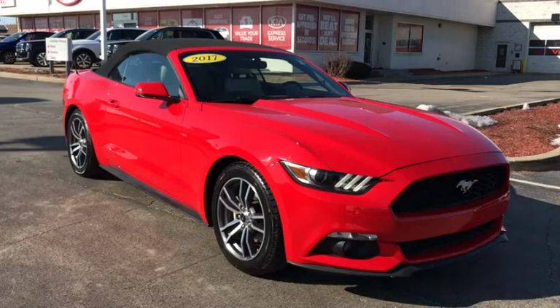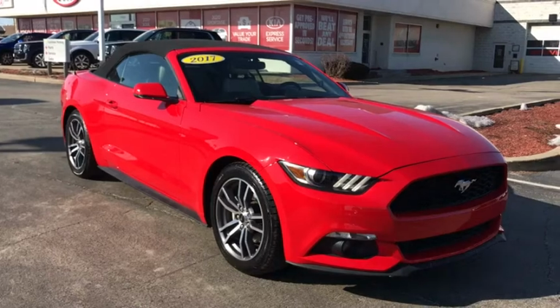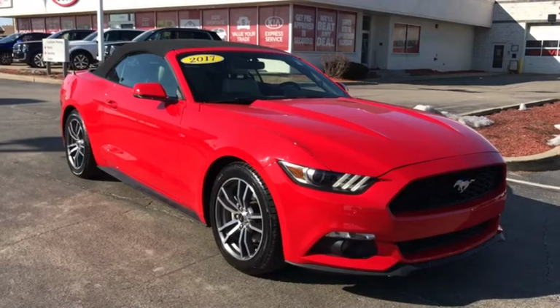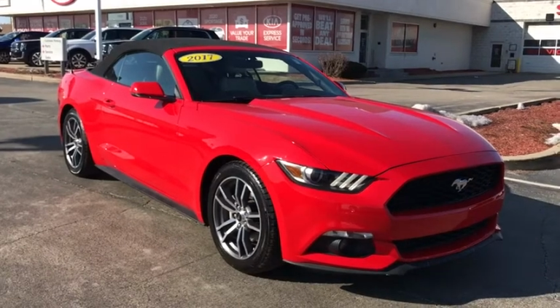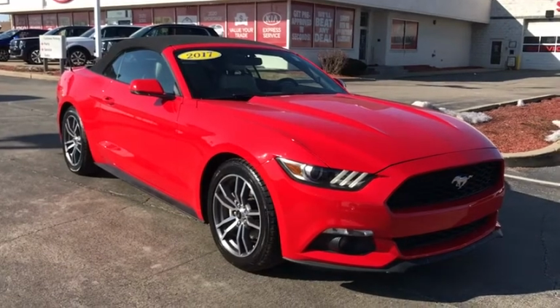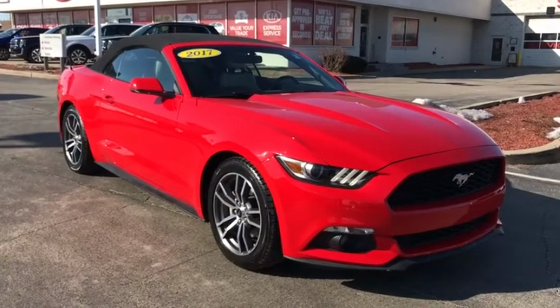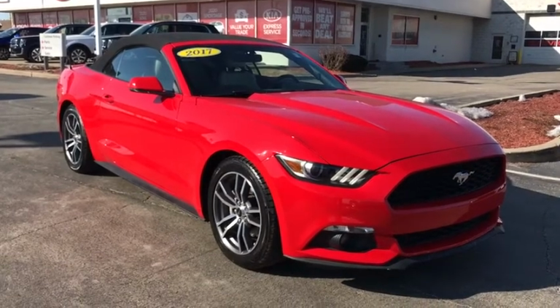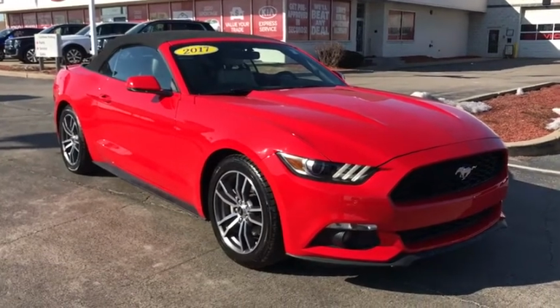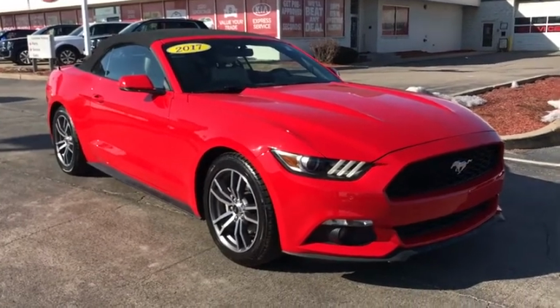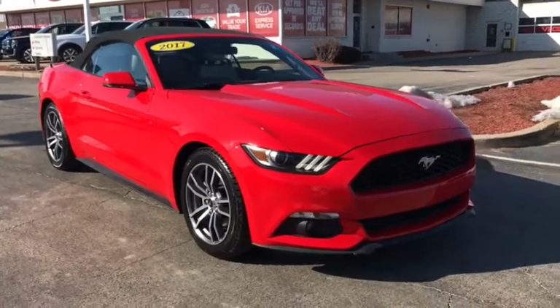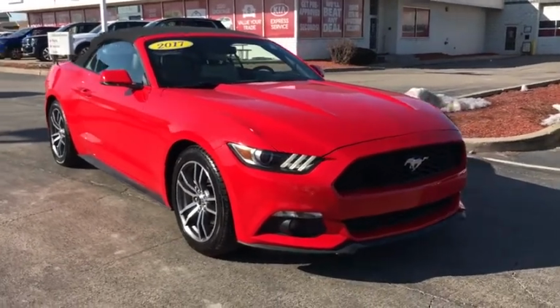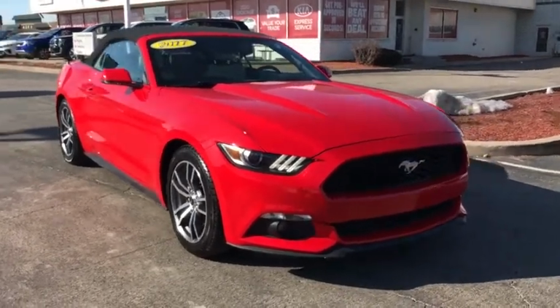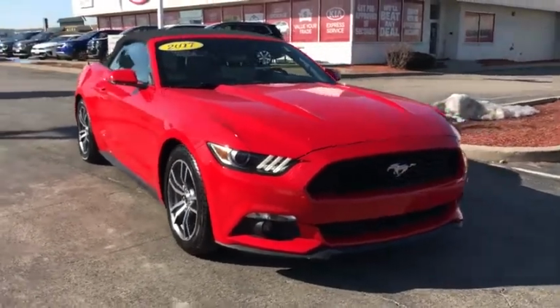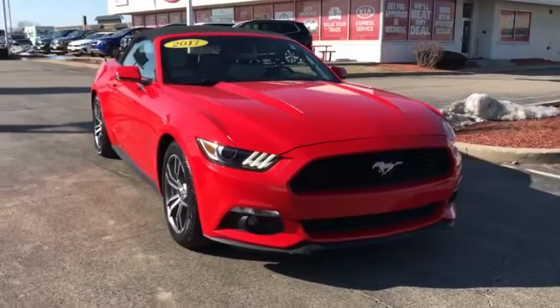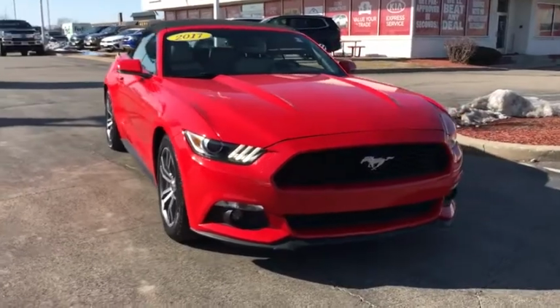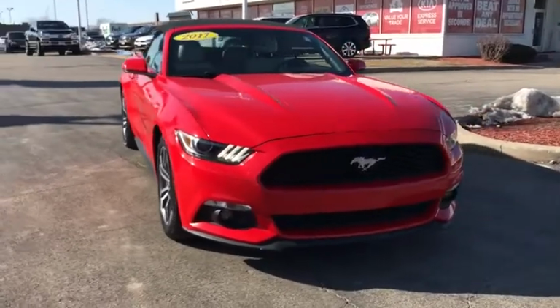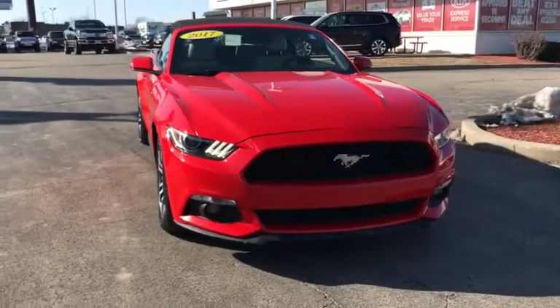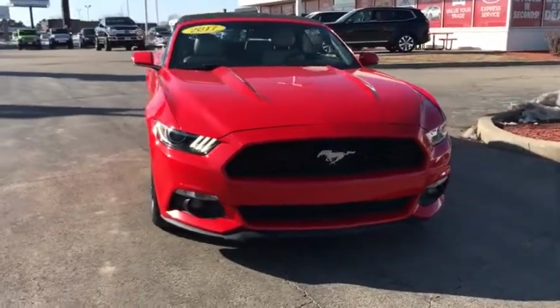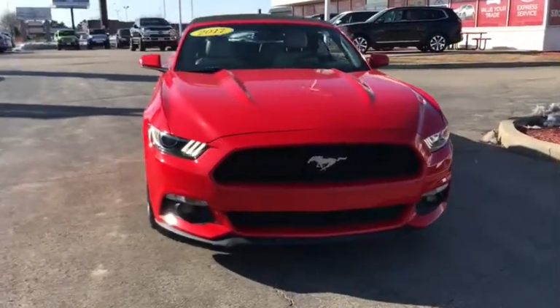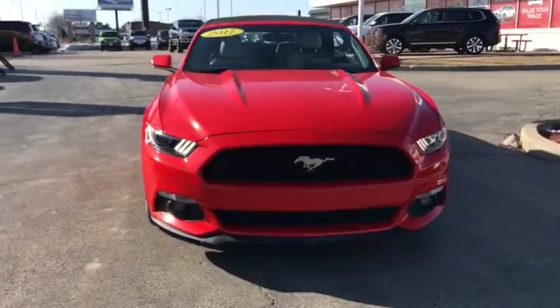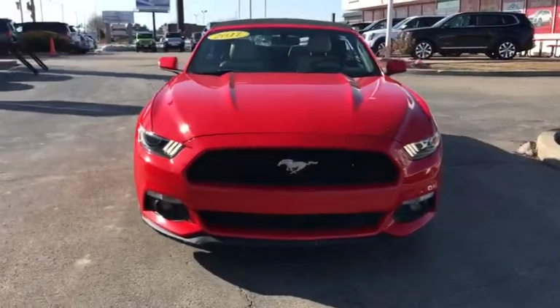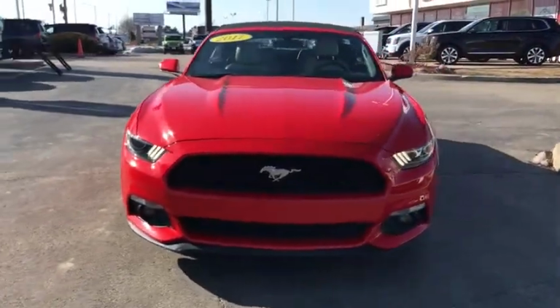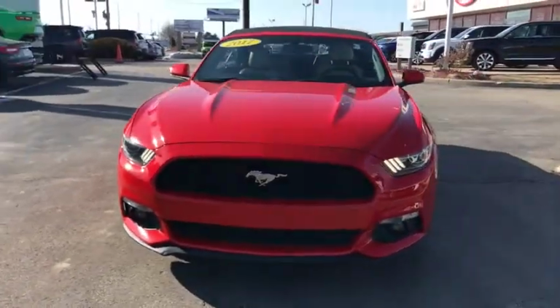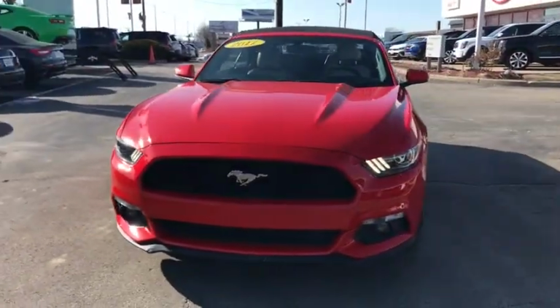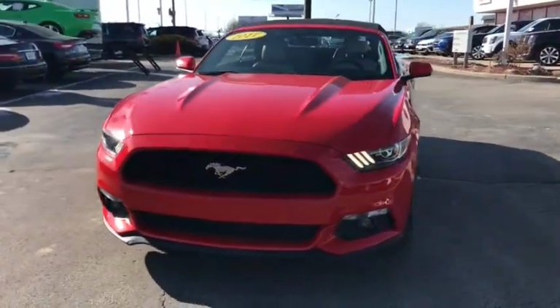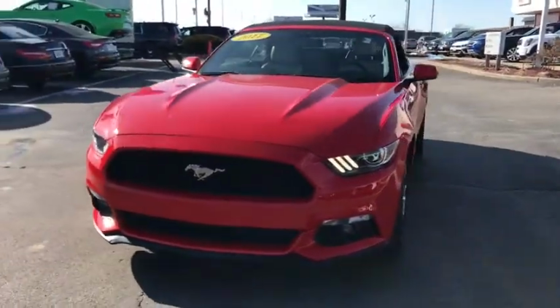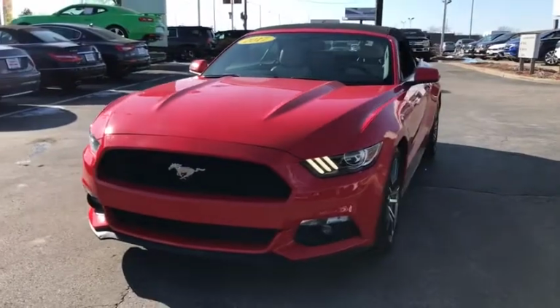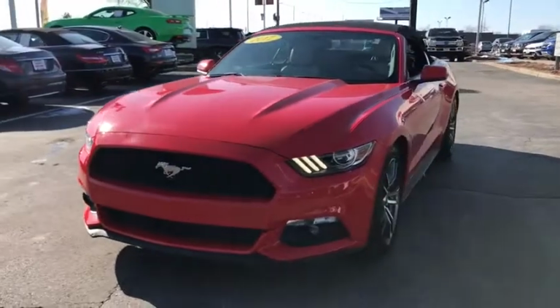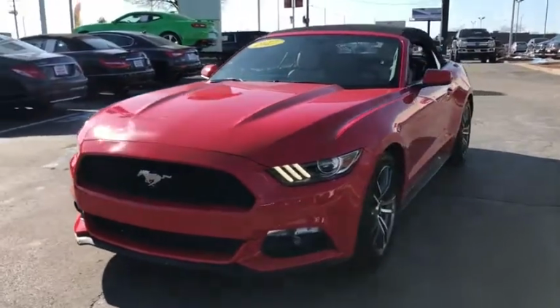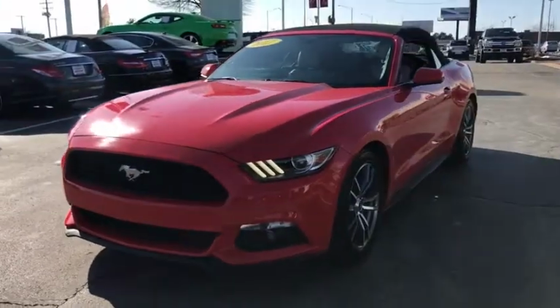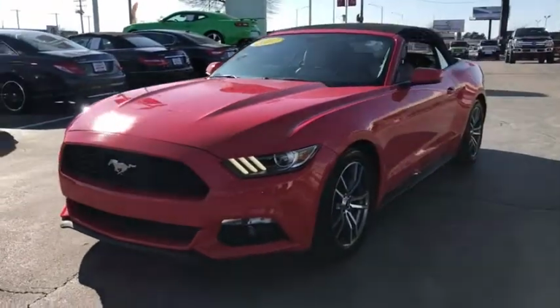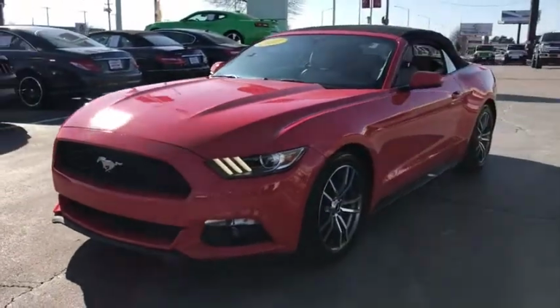Take a ride in the 2017 Ford Mustang. The Mustang is race-worthy and ready for the track. This vehicle has less than 65,000 miles. Here are some of this vehicle's great options.